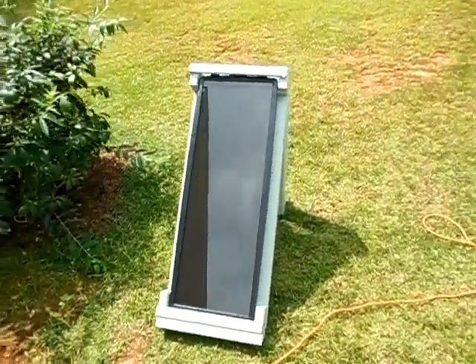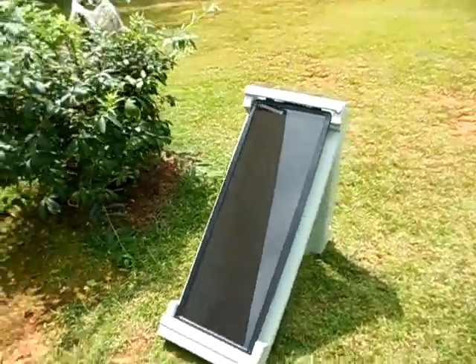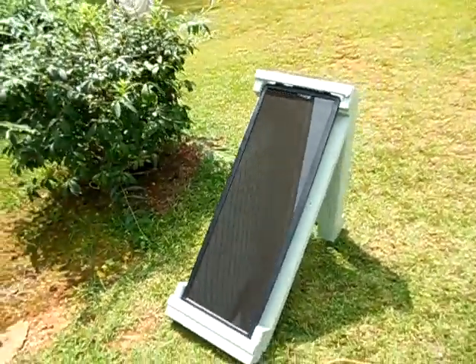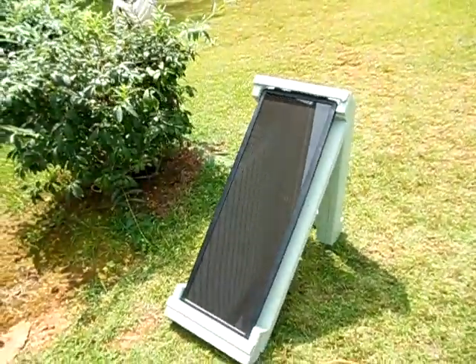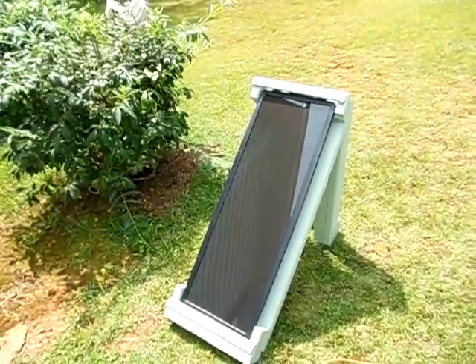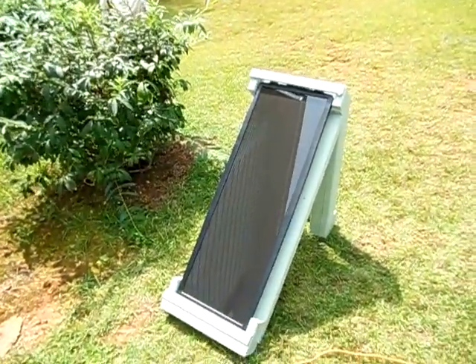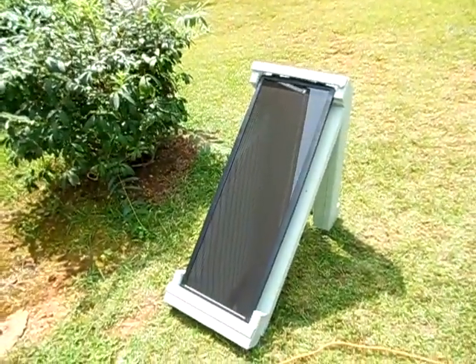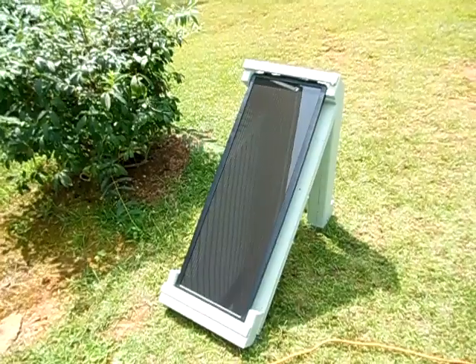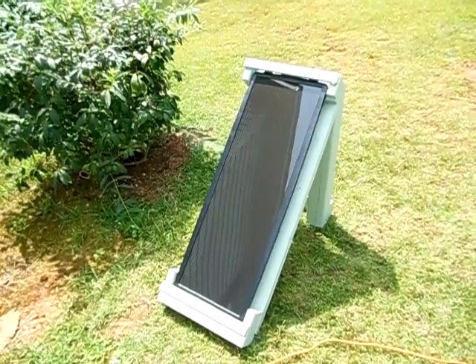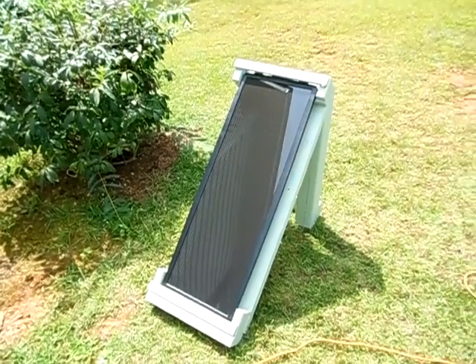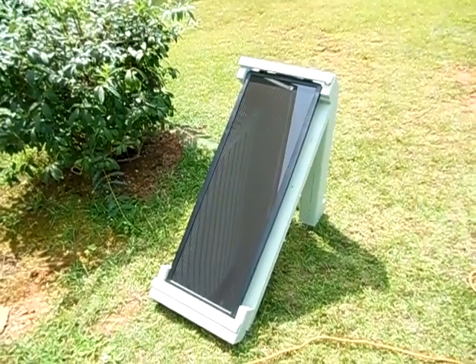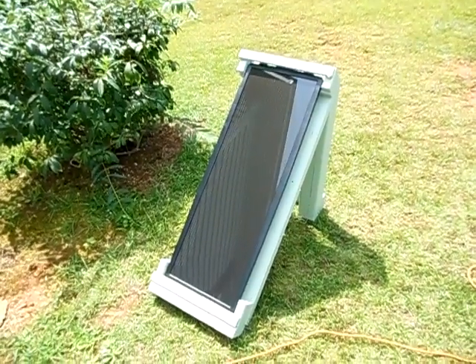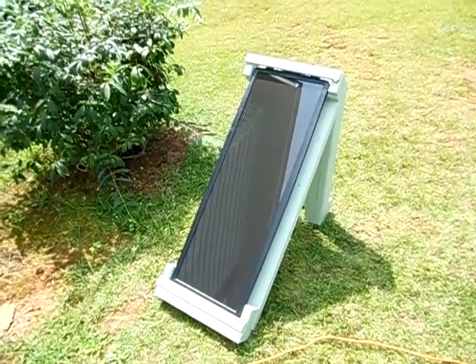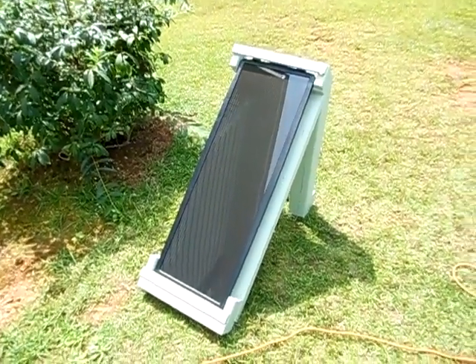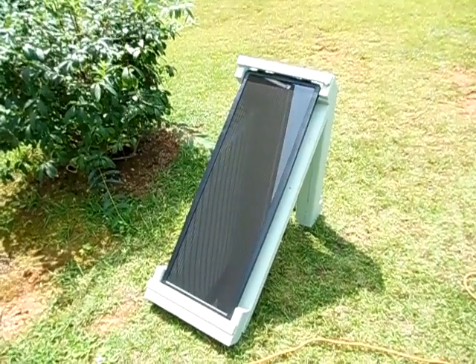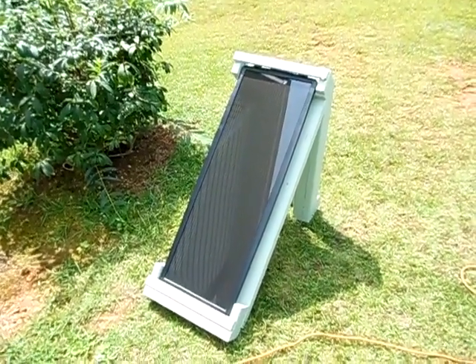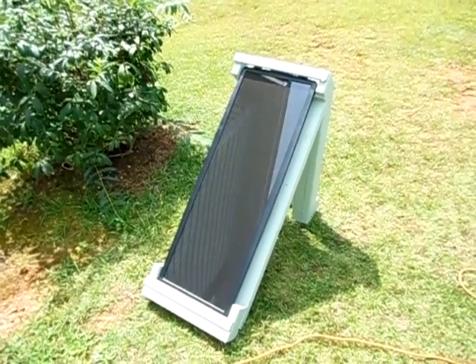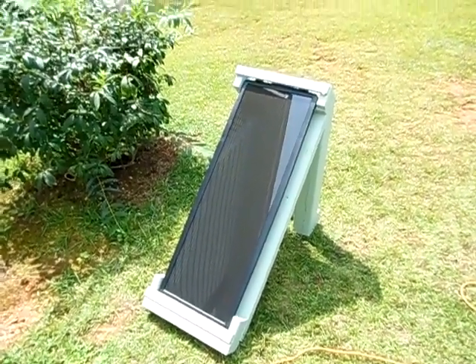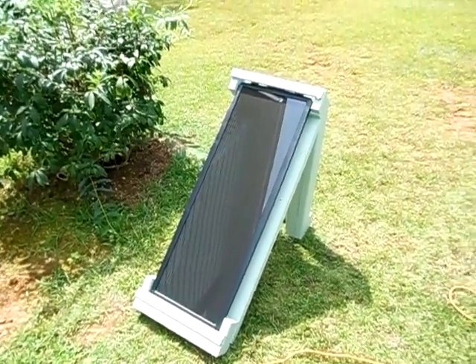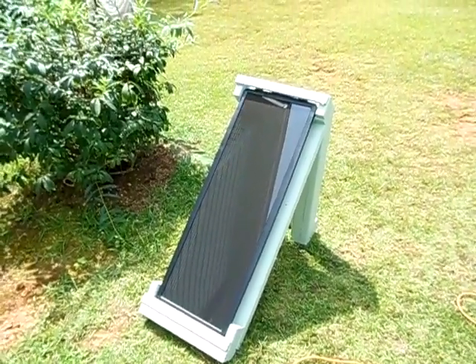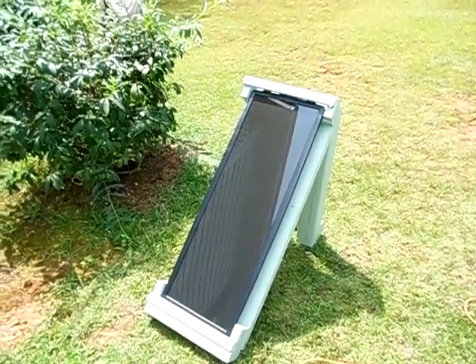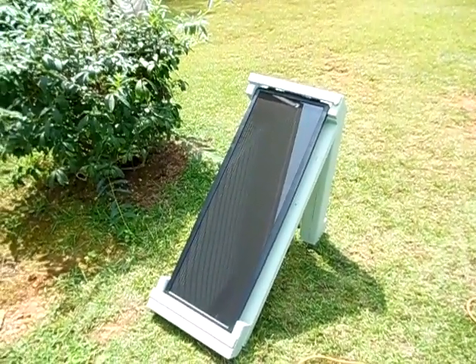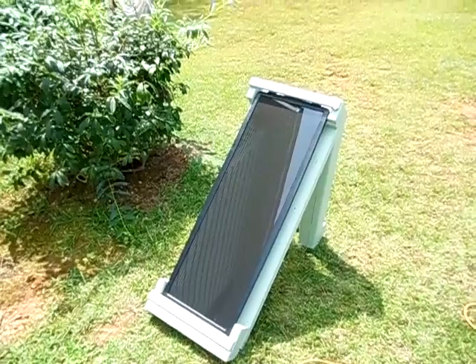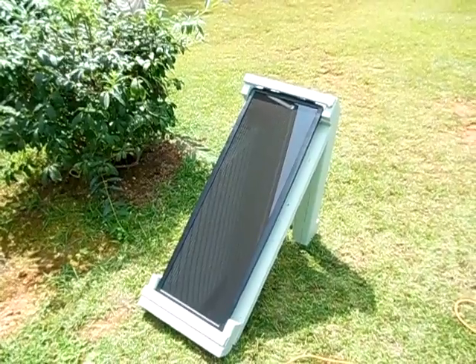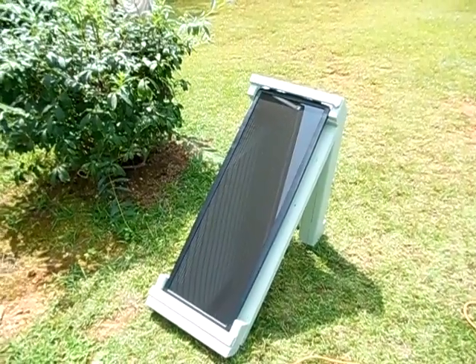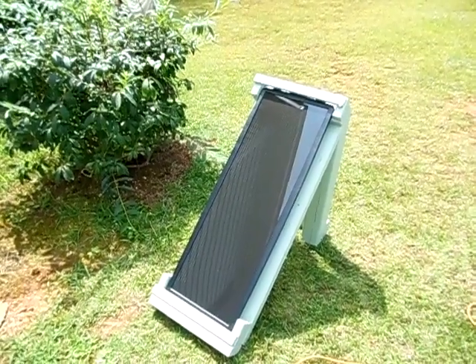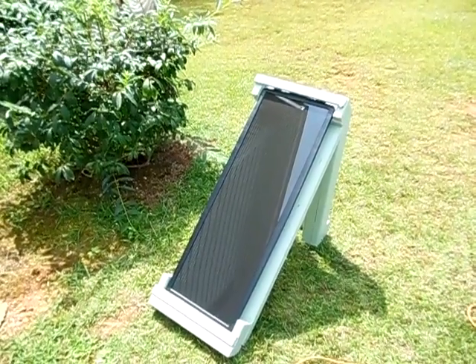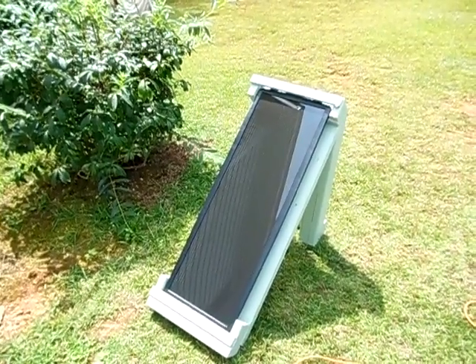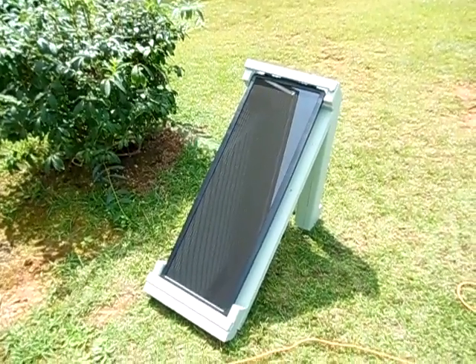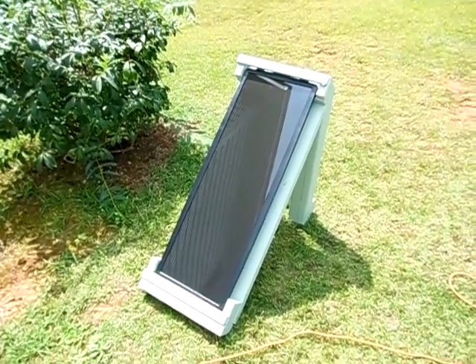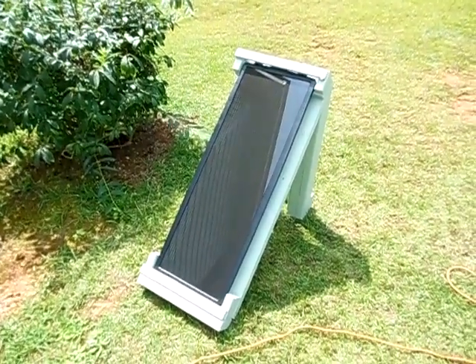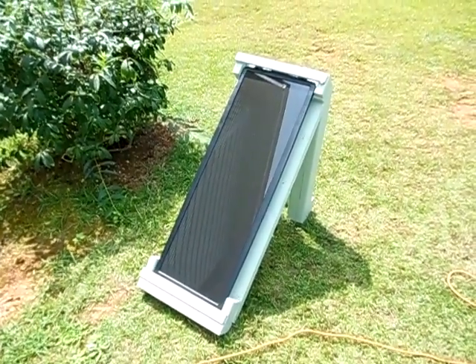Anyways guys, that's just a little look at my new solar panel frame I built for one solar panel. I hope y'all liked this video. If y'all have any questions, please comment below — I do reply to them as quick as I can.